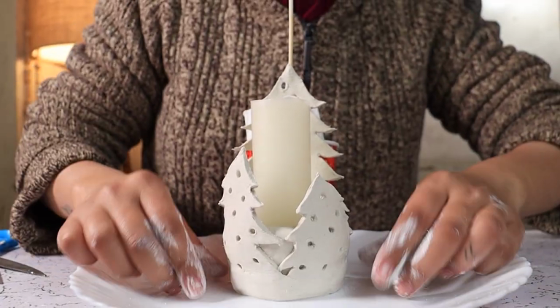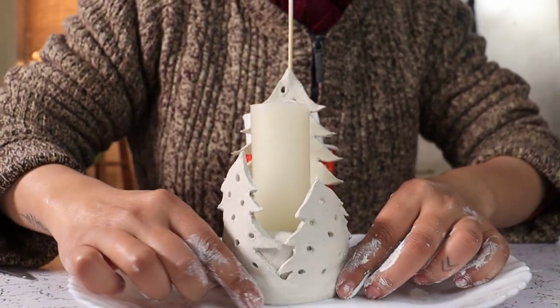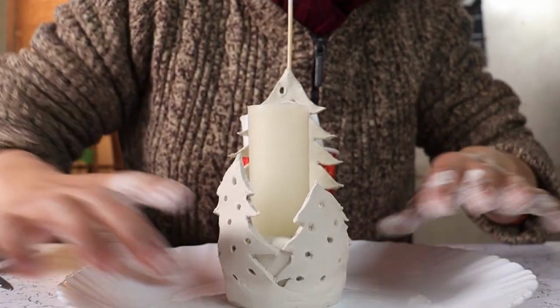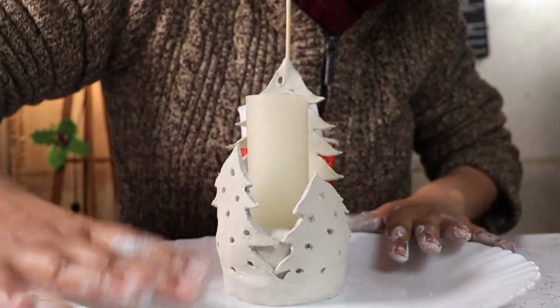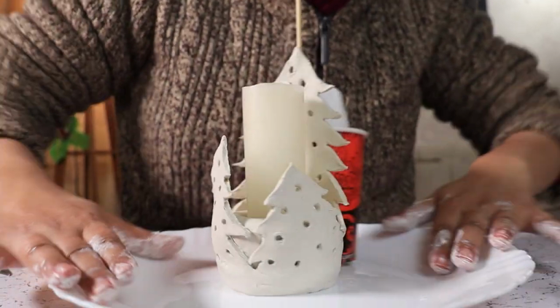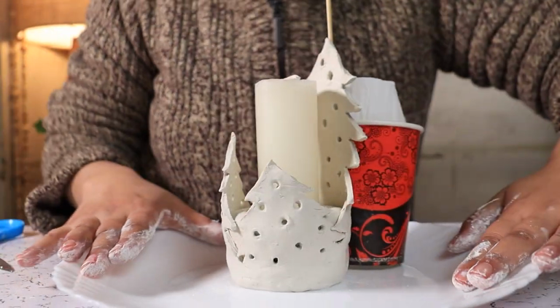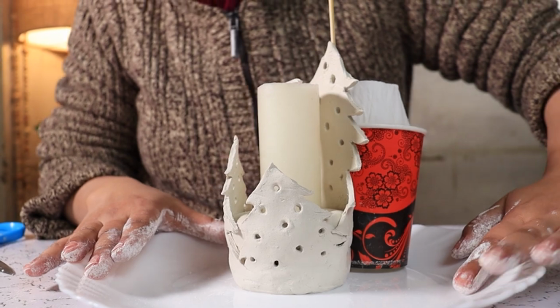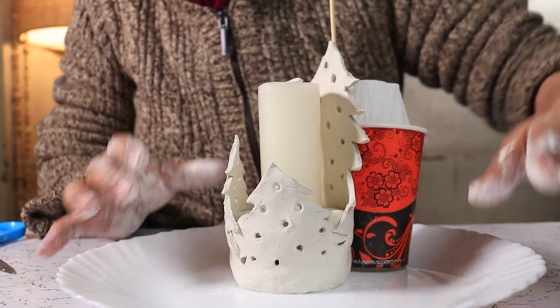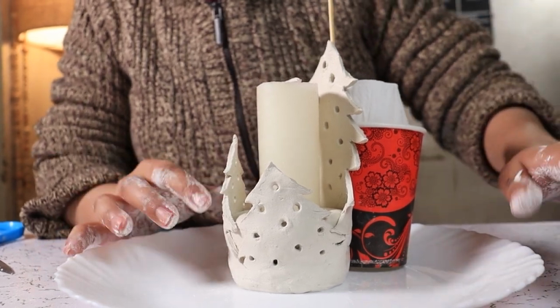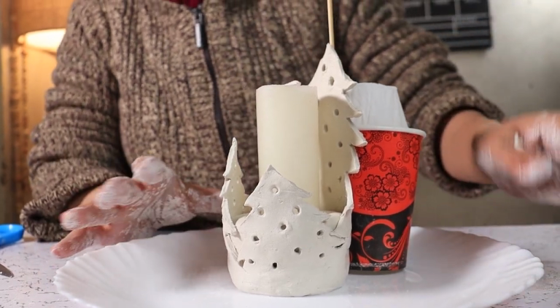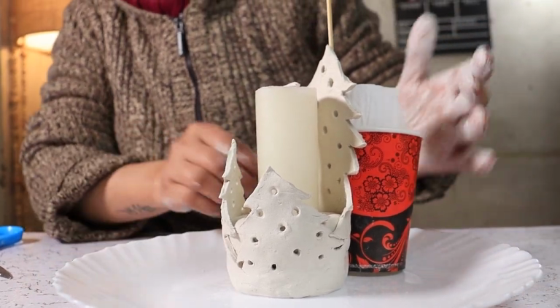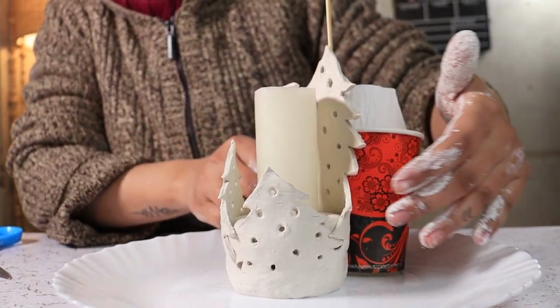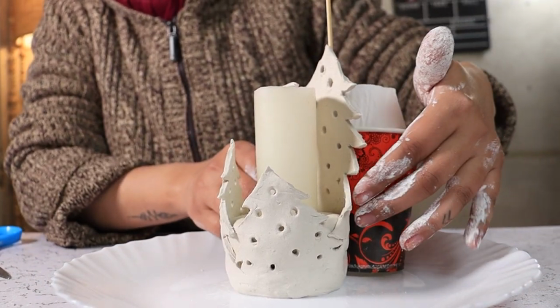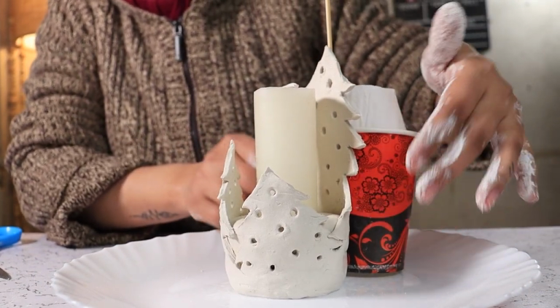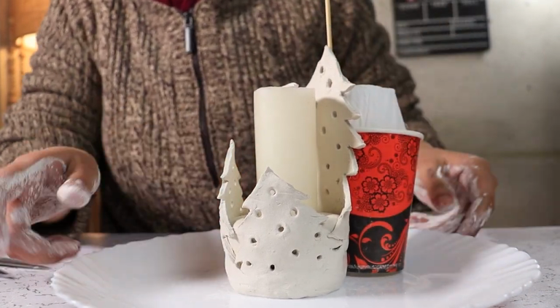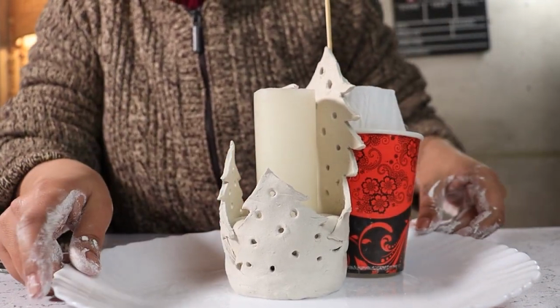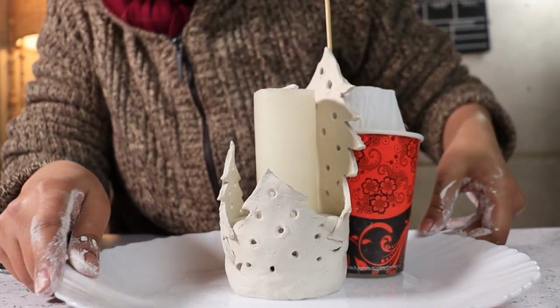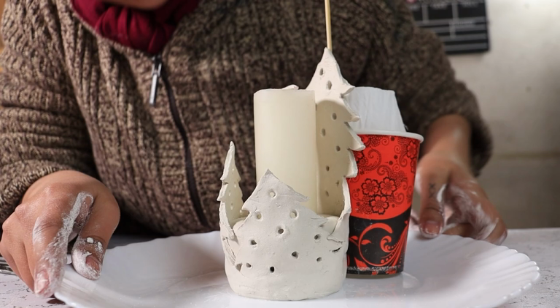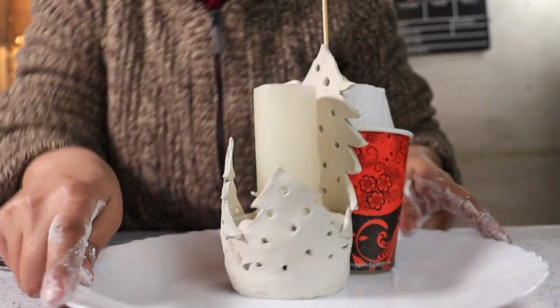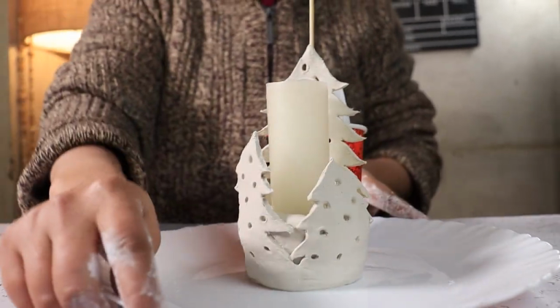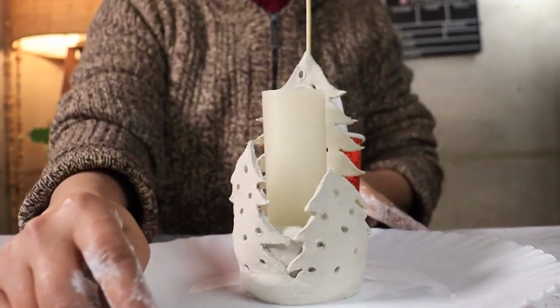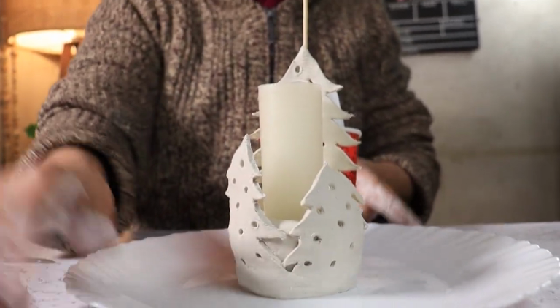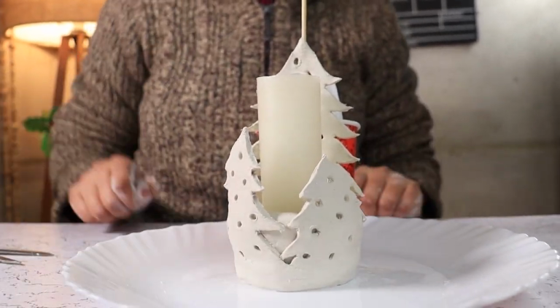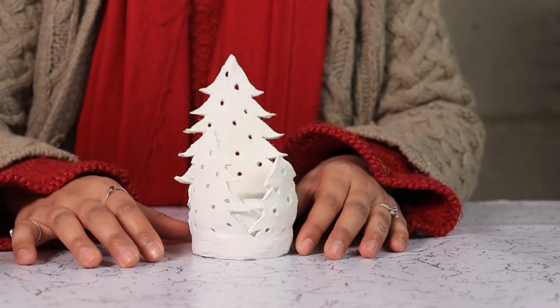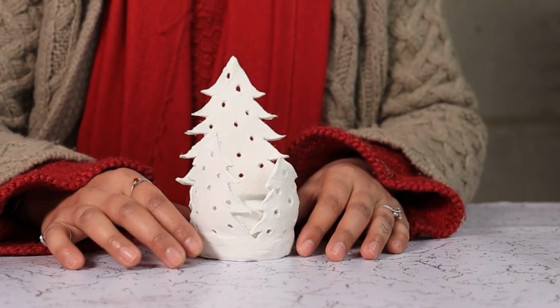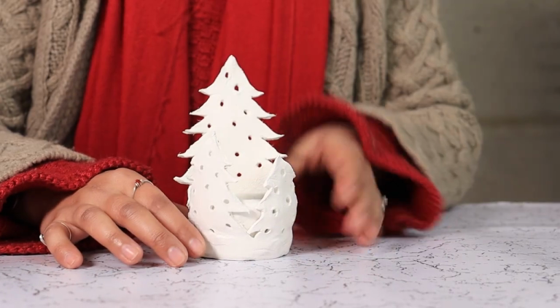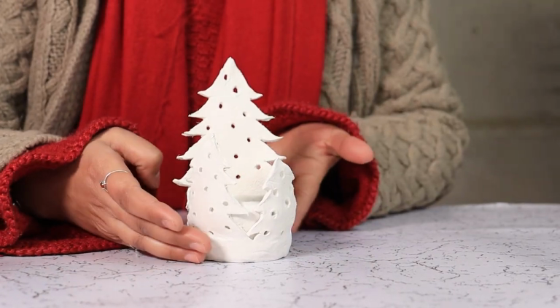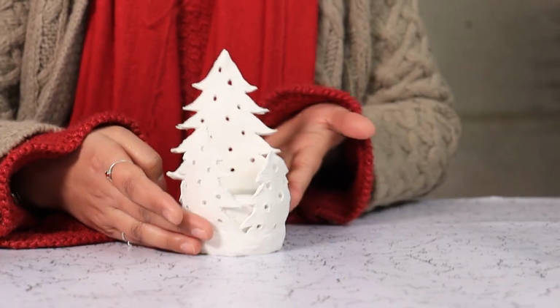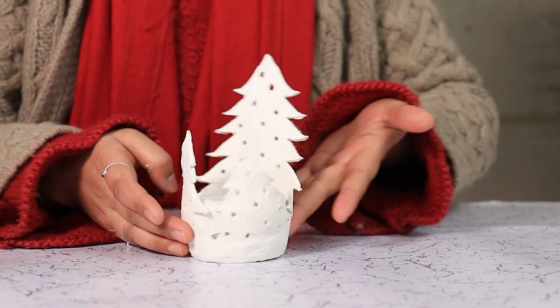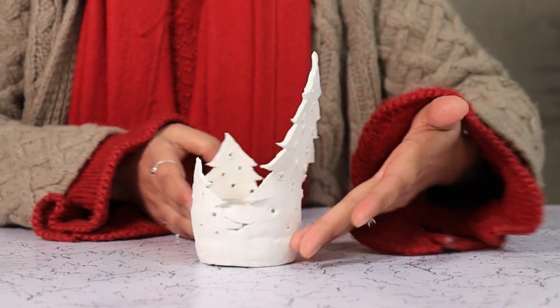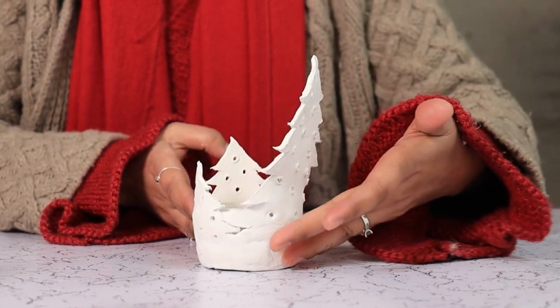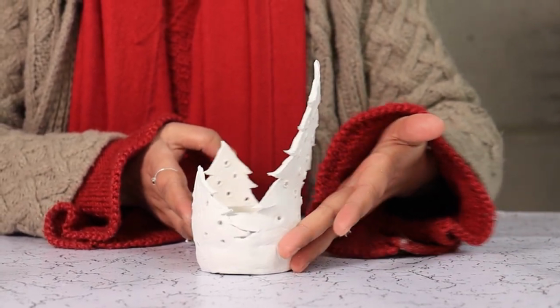This is how your candle holder should look. Now we are going to leave it for 24 hours to dry and then come back and see how it looks. After 24 hours, here is our Christmas candle holder.